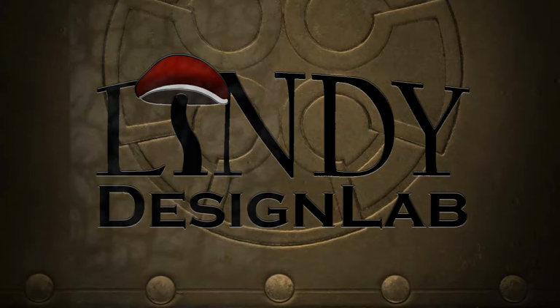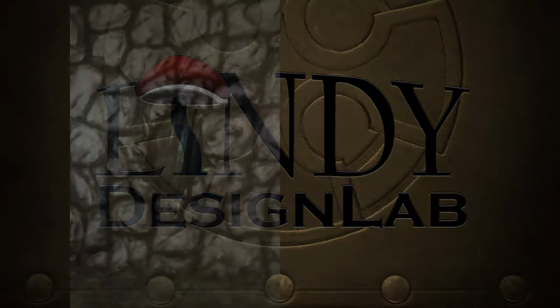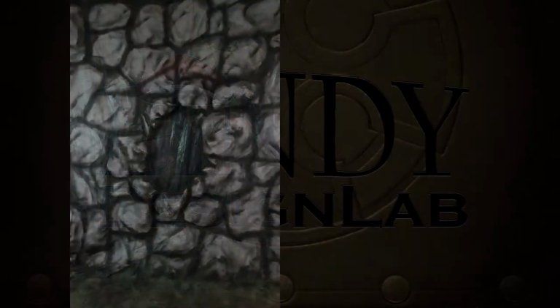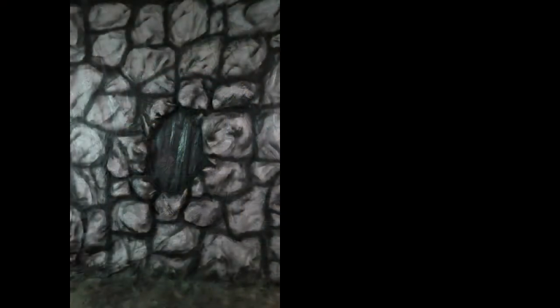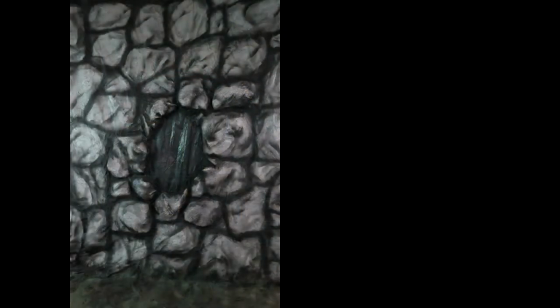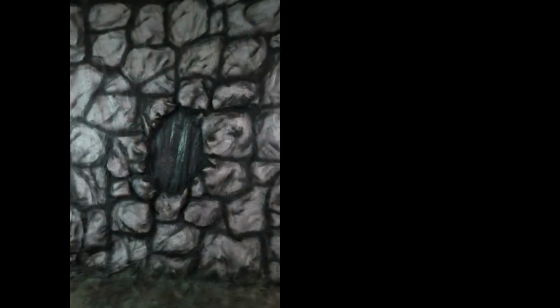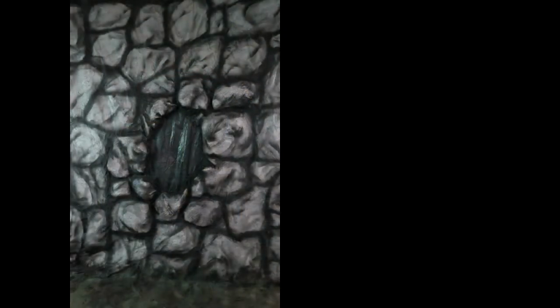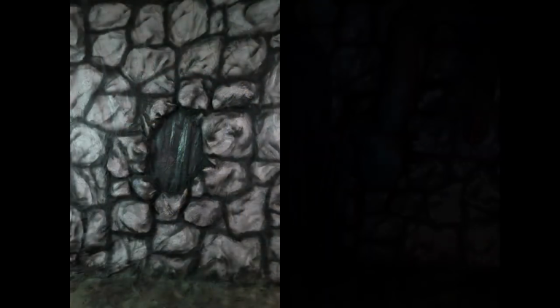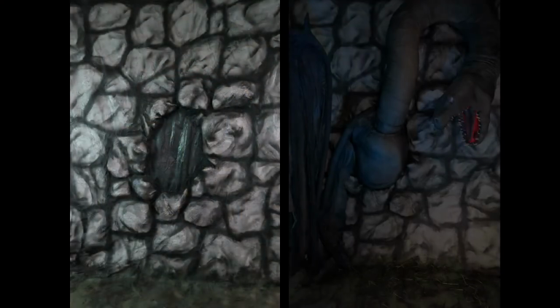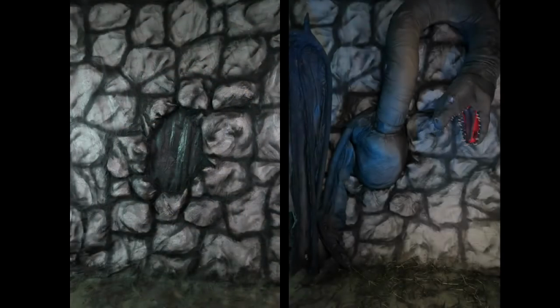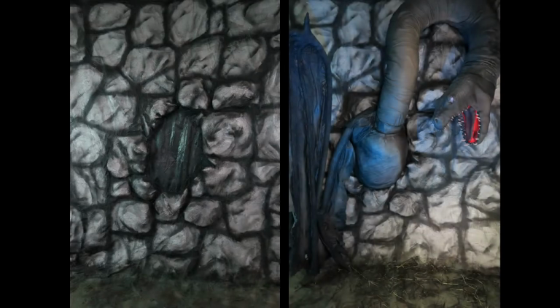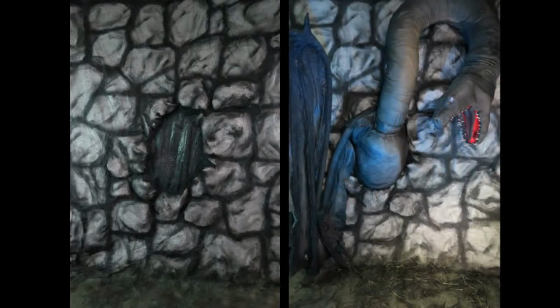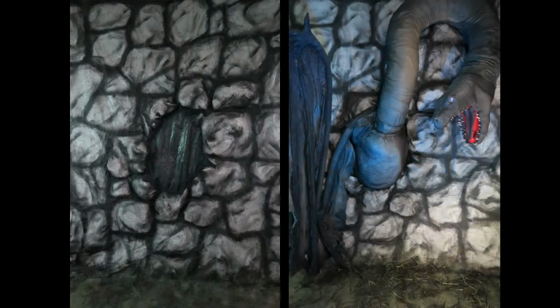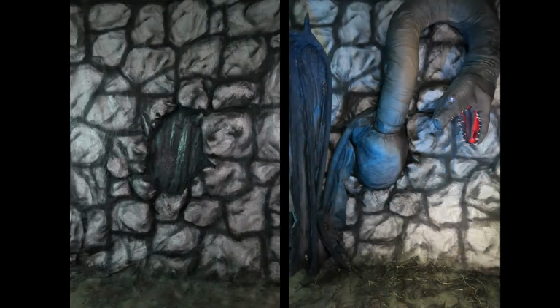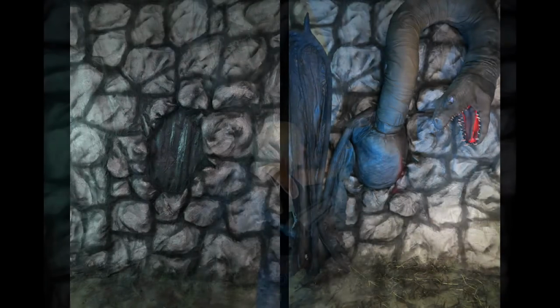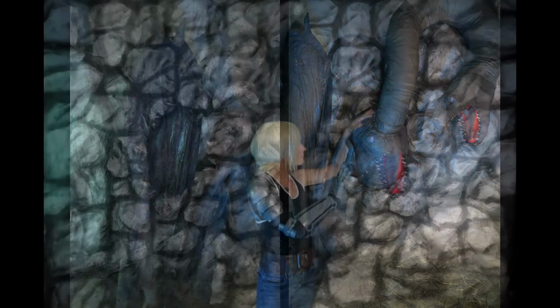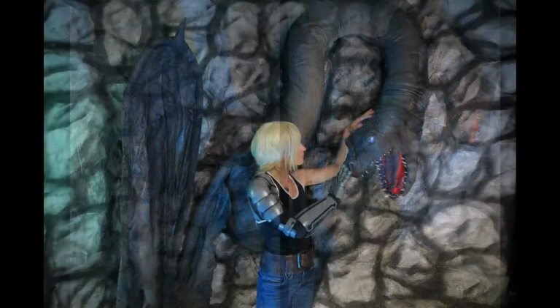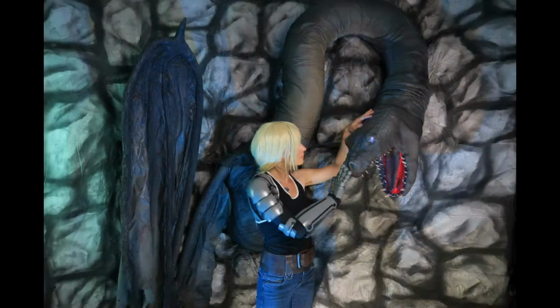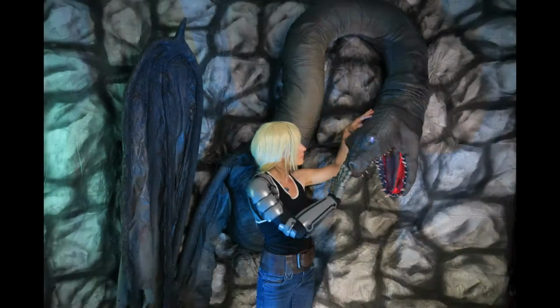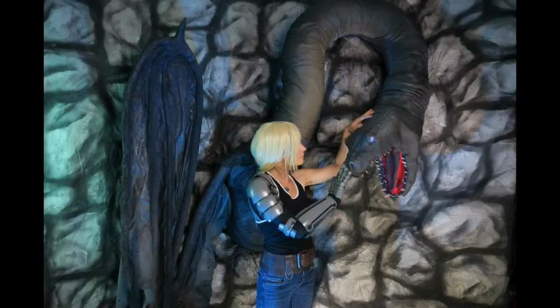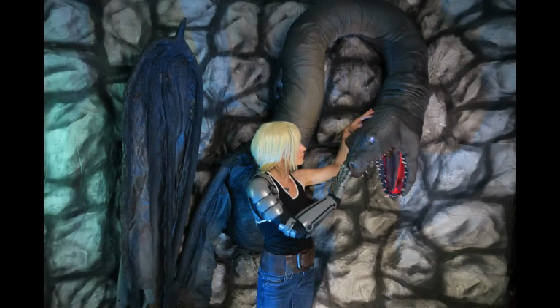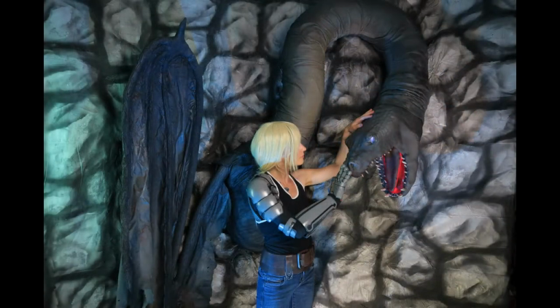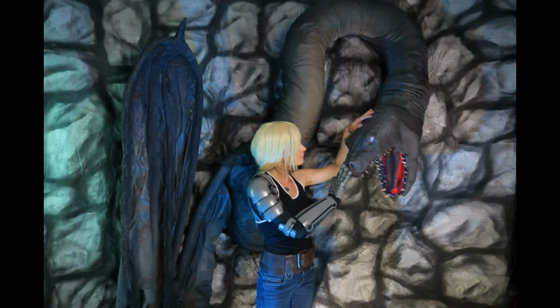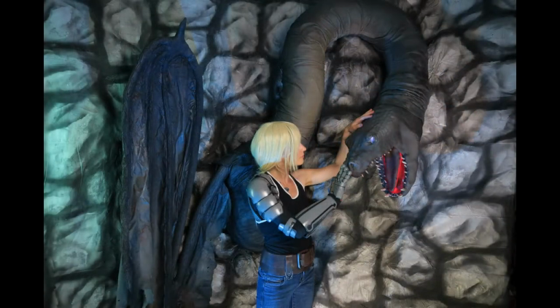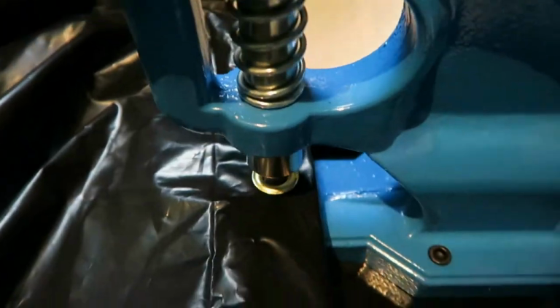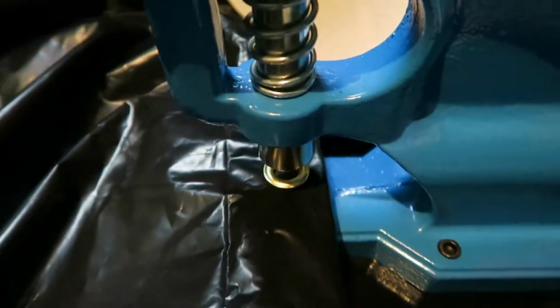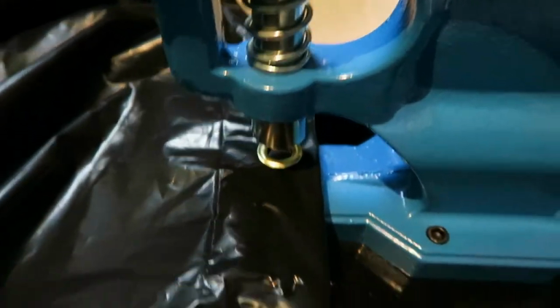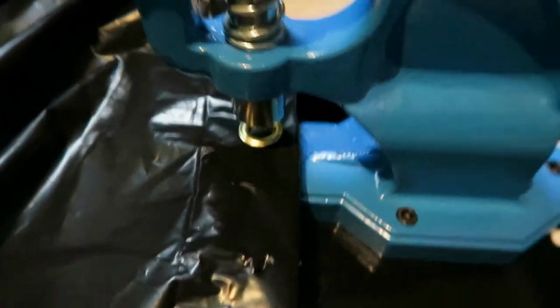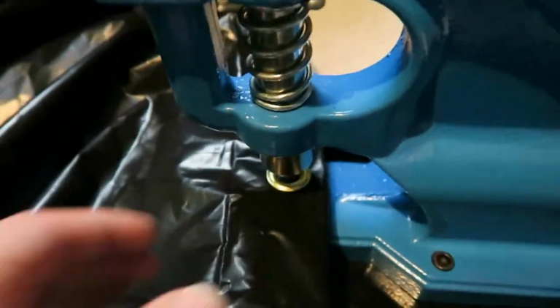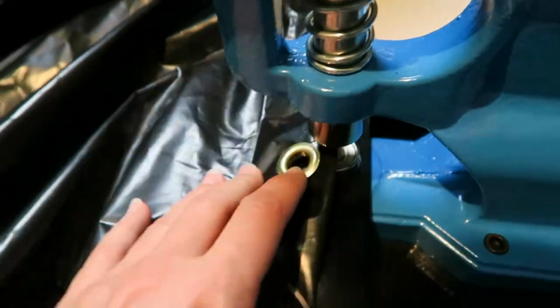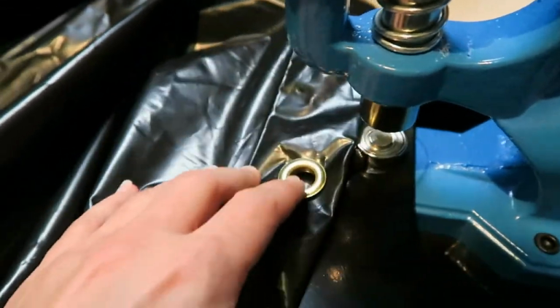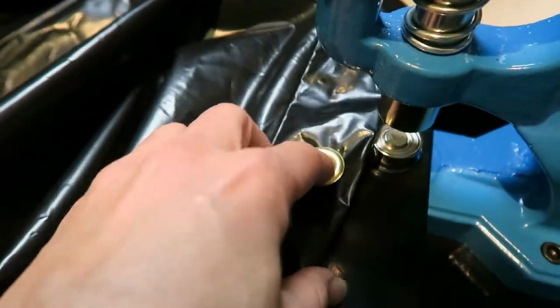In this video, I'll be making a three-dimensional stone wall backdrop, building the Felbeast torso and neck, and putting it all together to make the finished Felbeast photo wall.